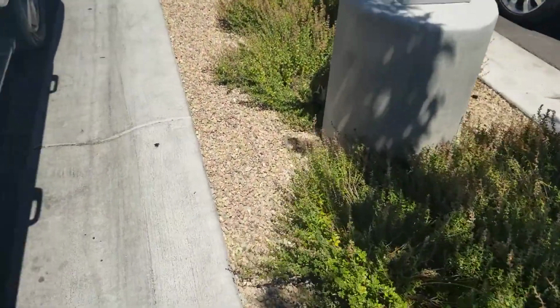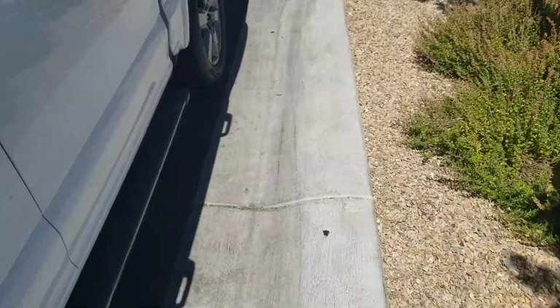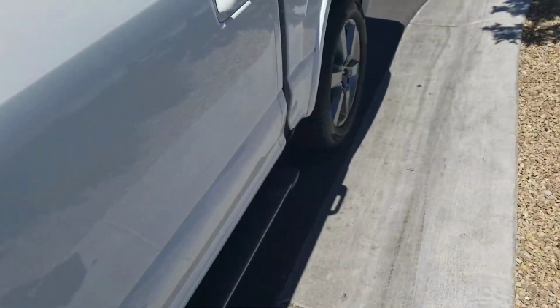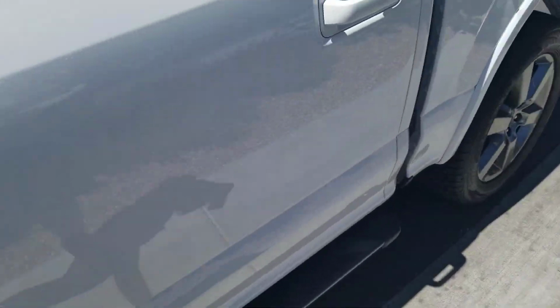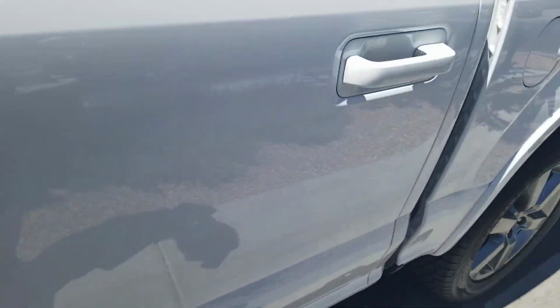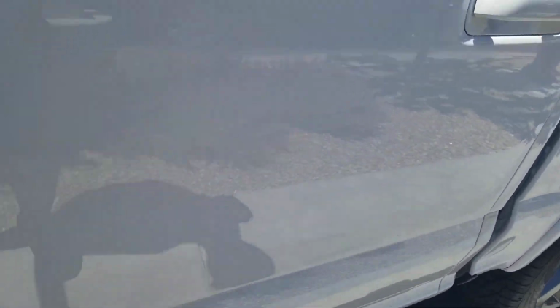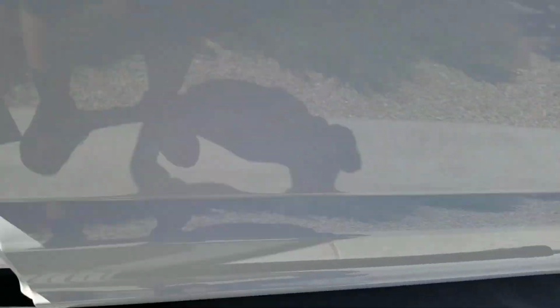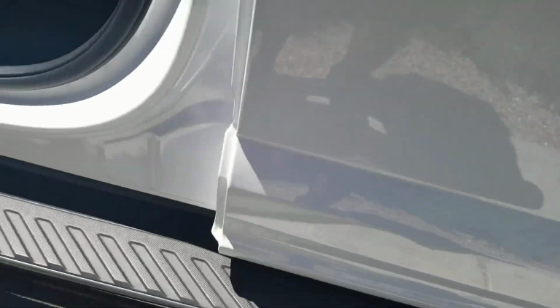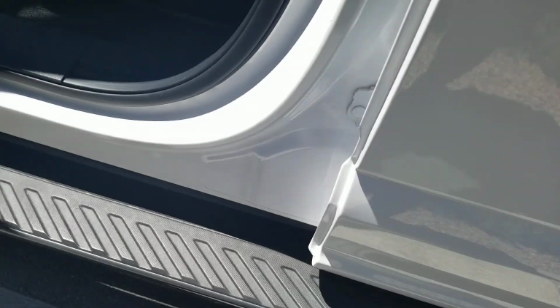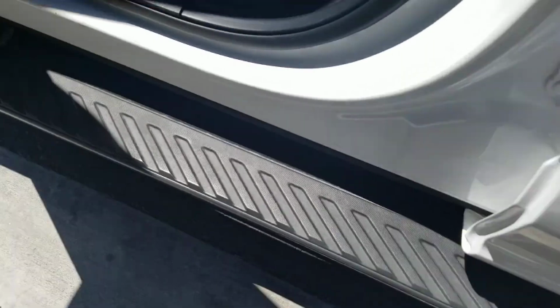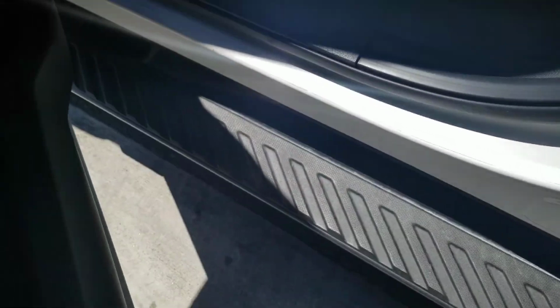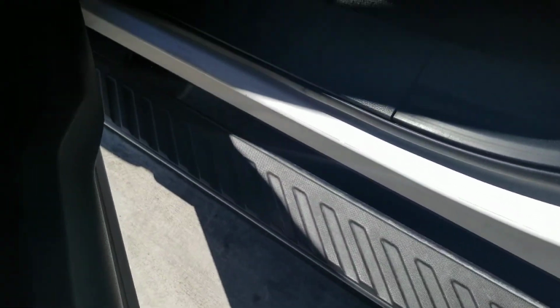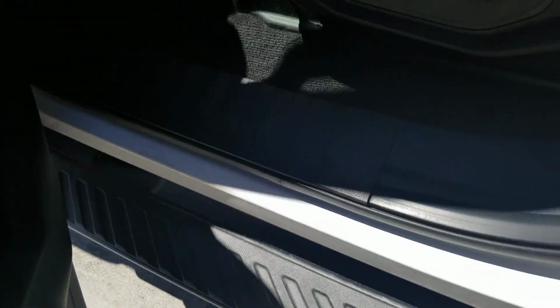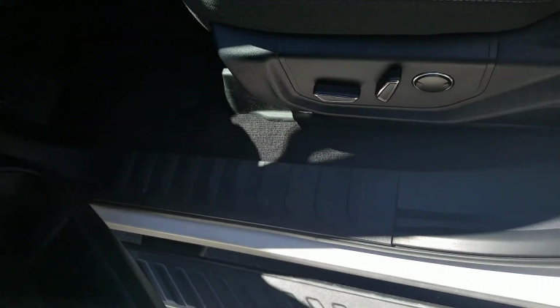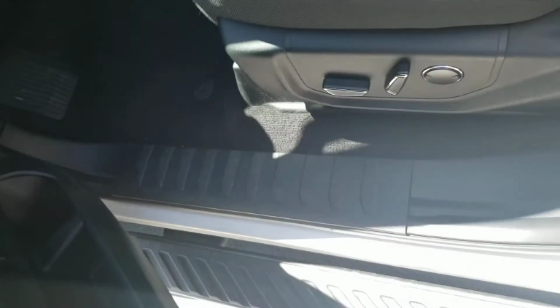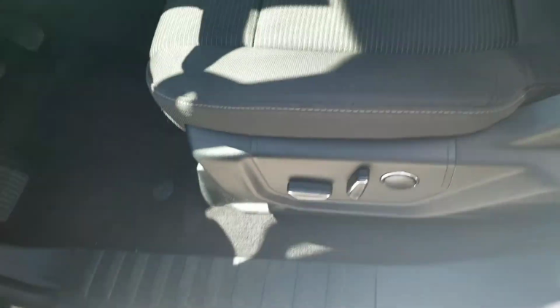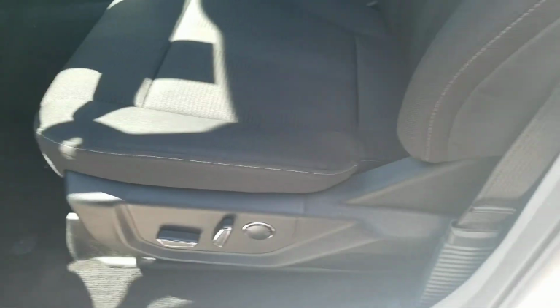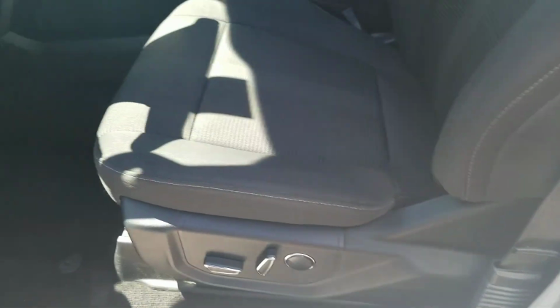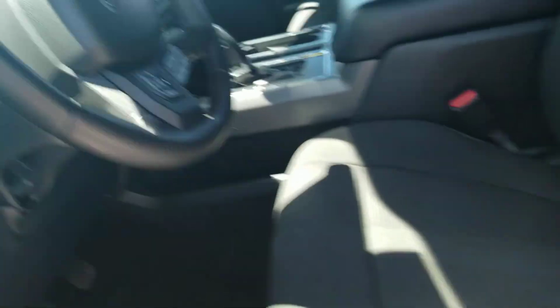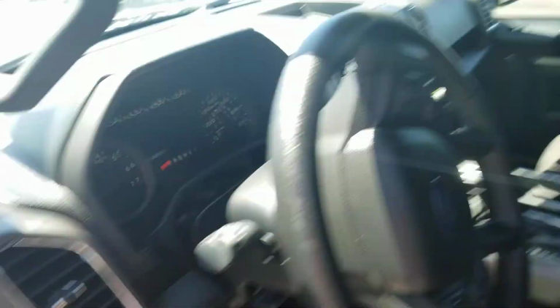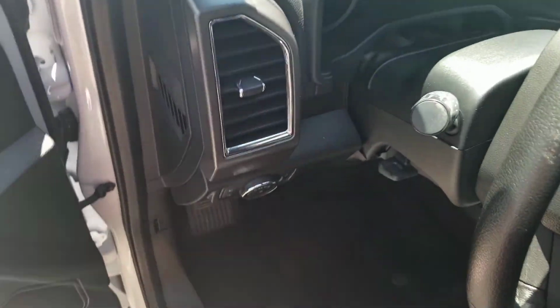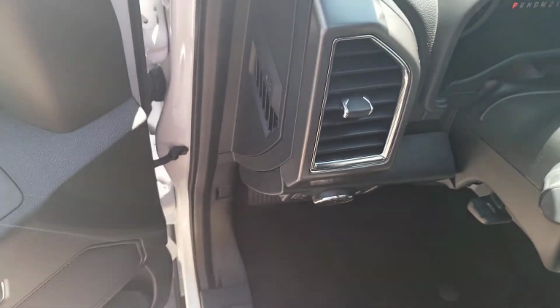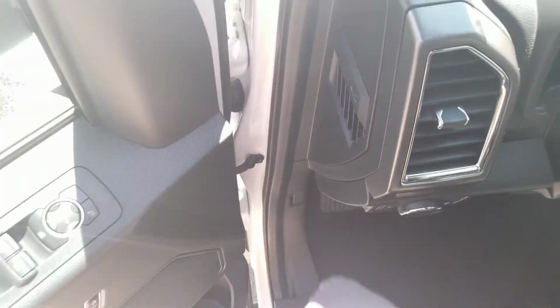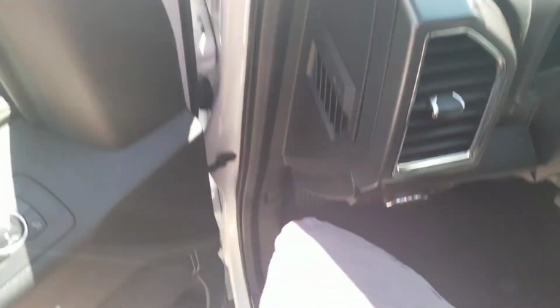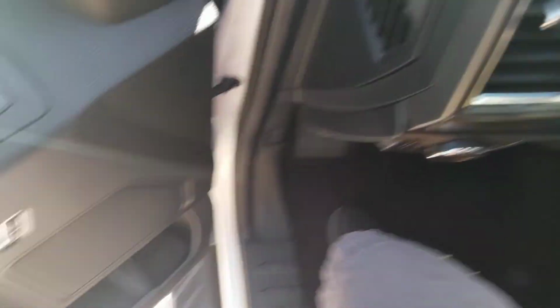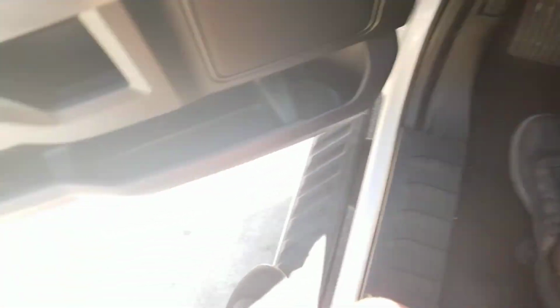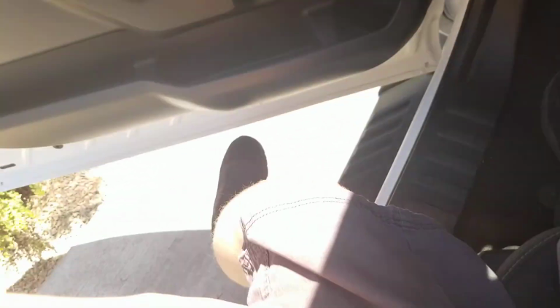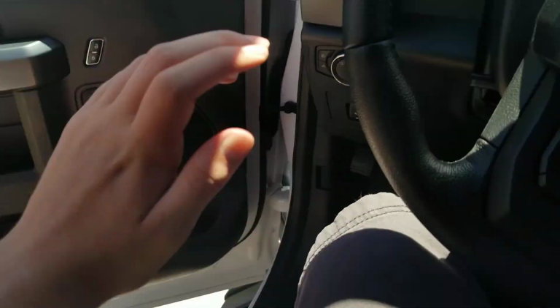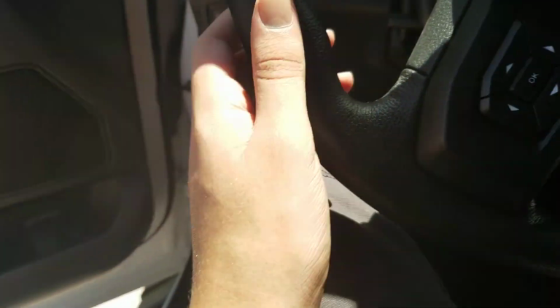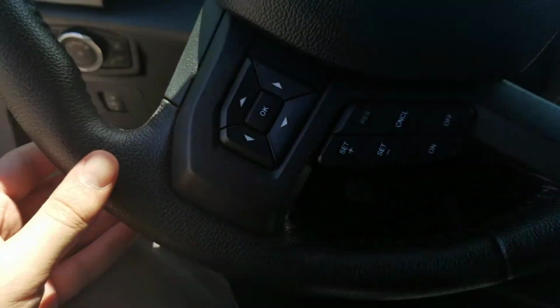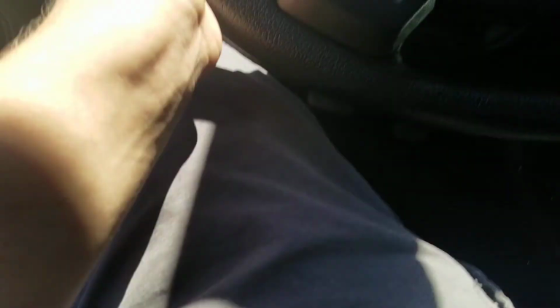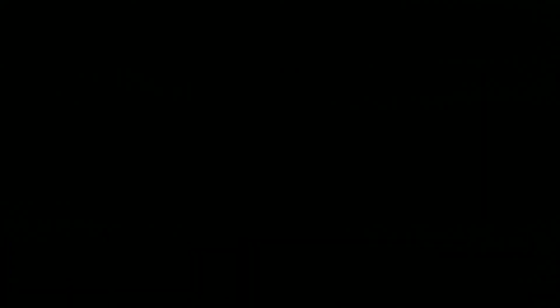Now let's take a look inside. This vehicle was manufactured in June of 2016 and has 37,407 miles on it.